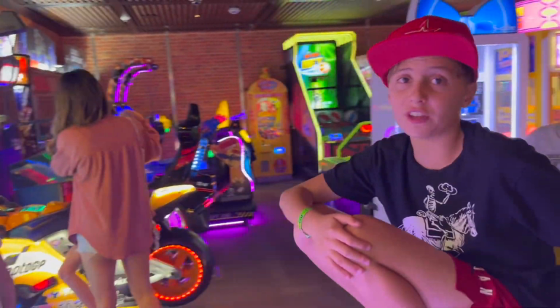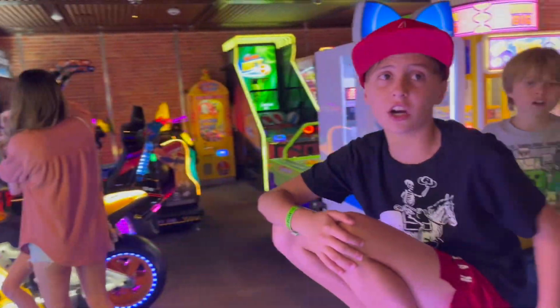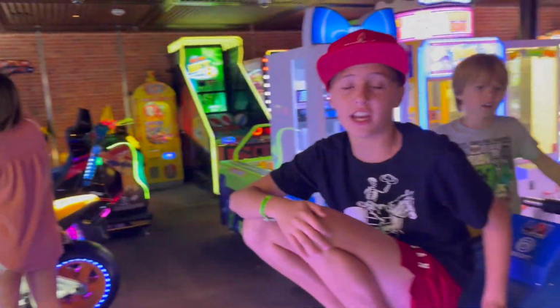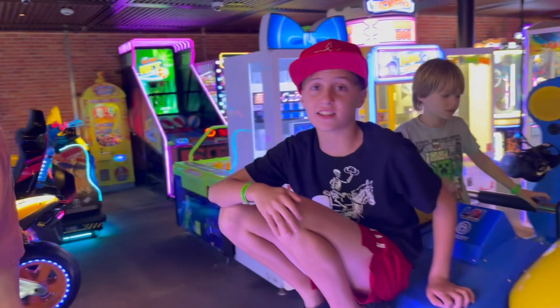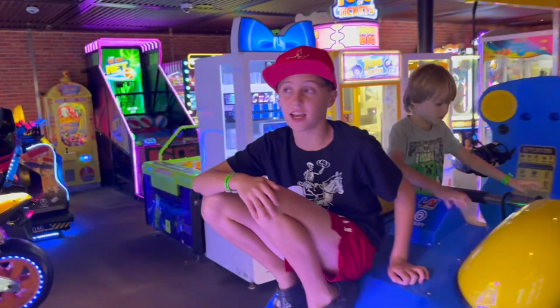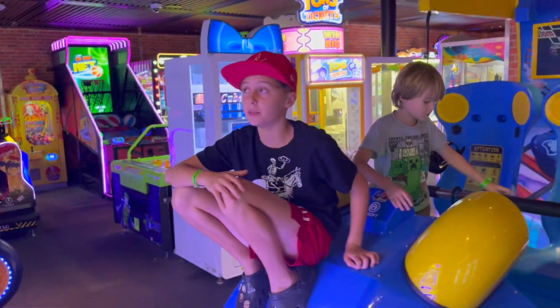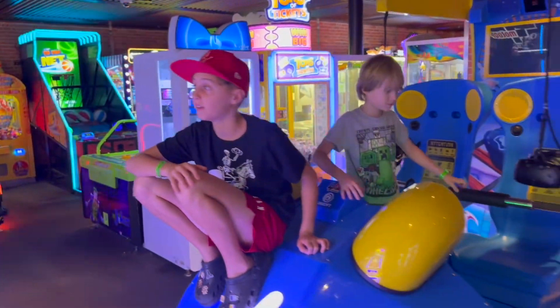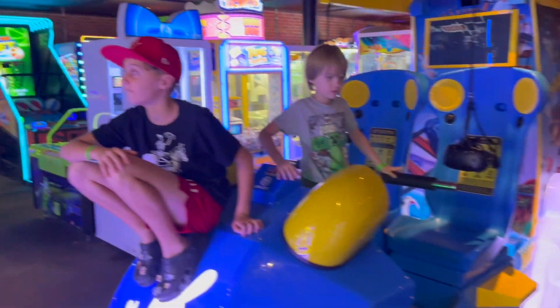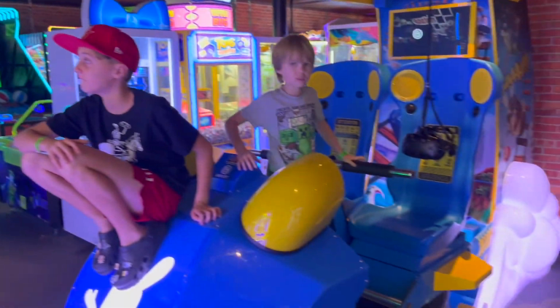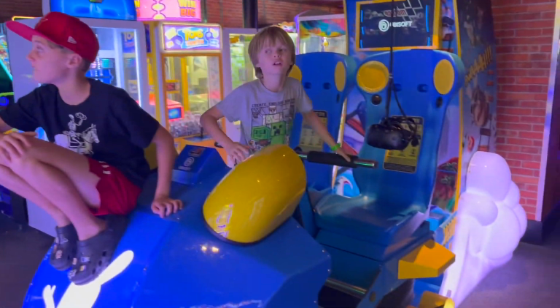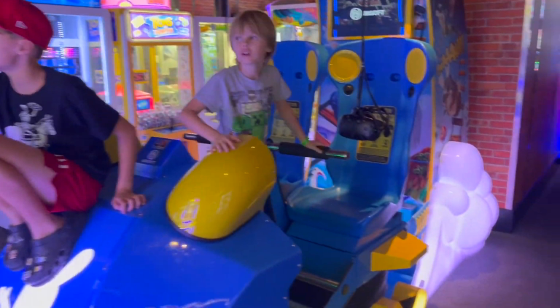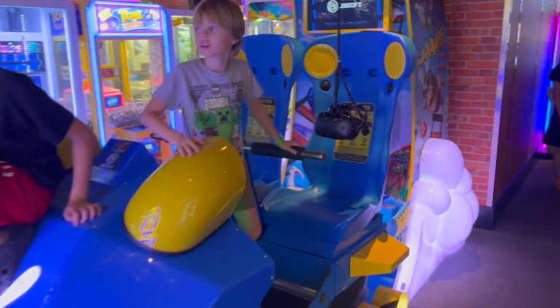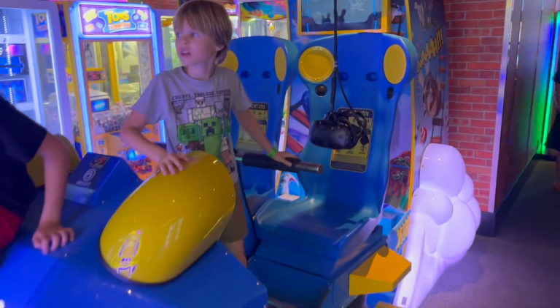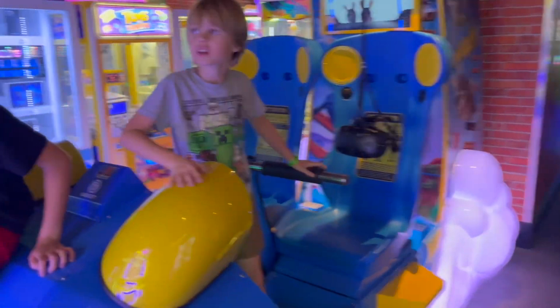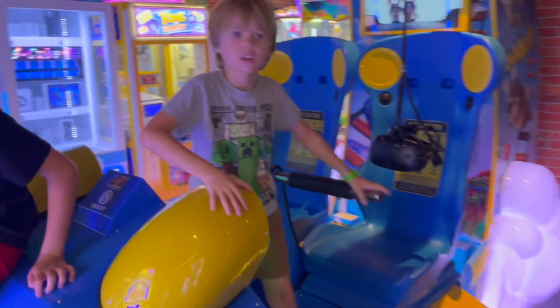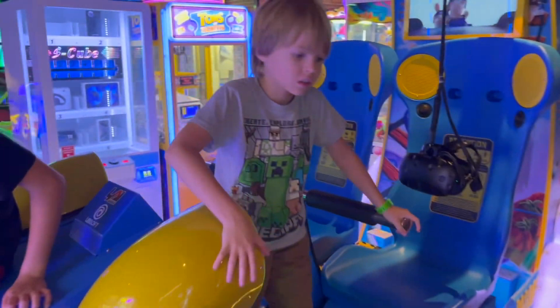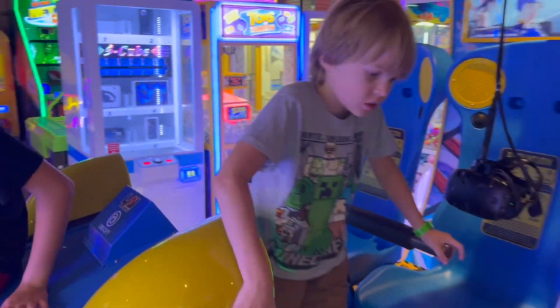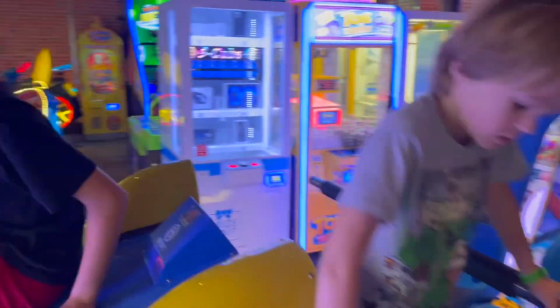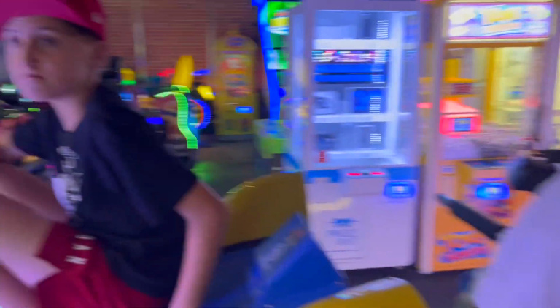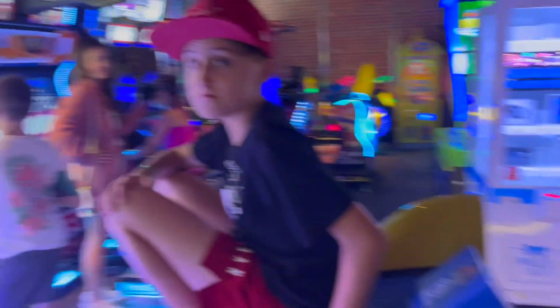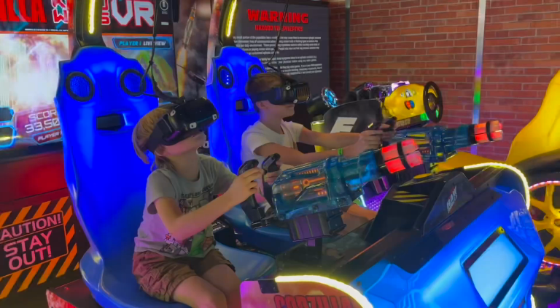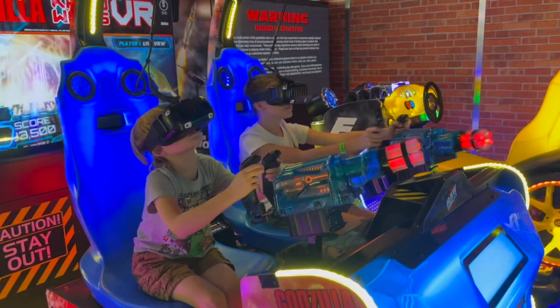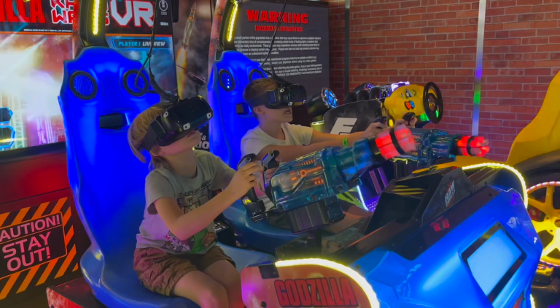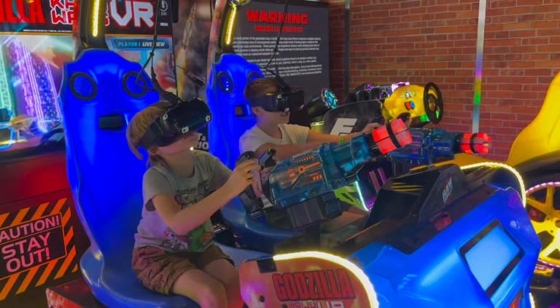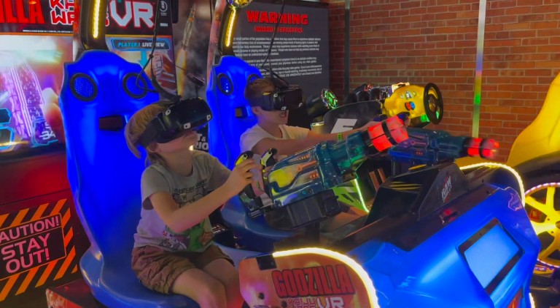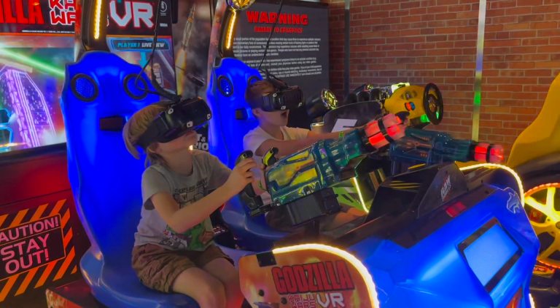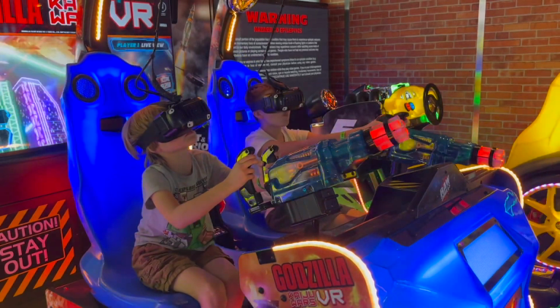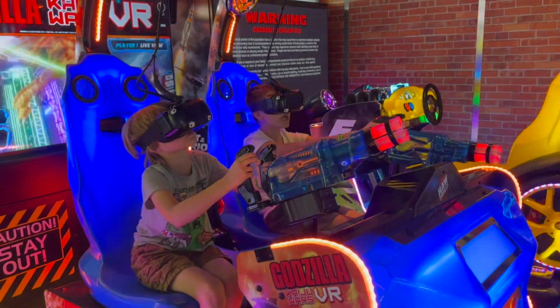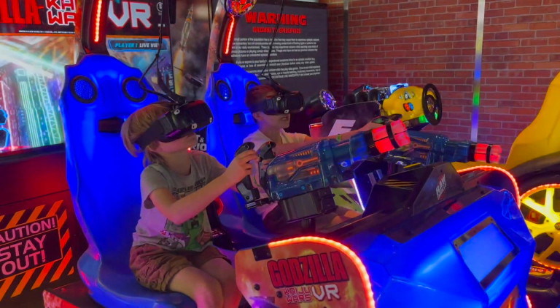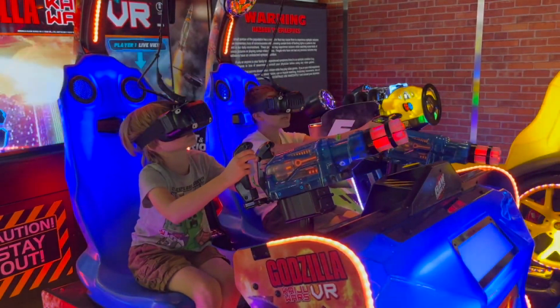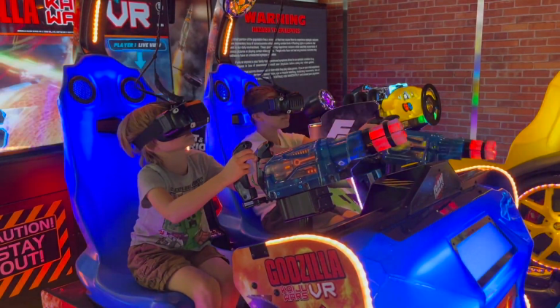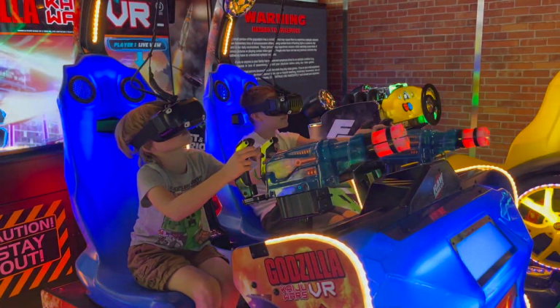And another fun activity you can do — the arcade. Check out this video of me and Jameson playing Godzilla.